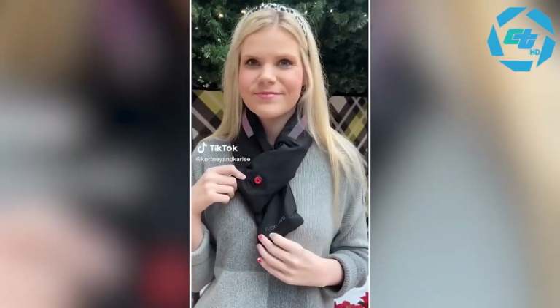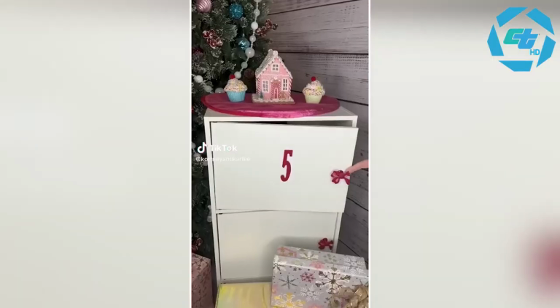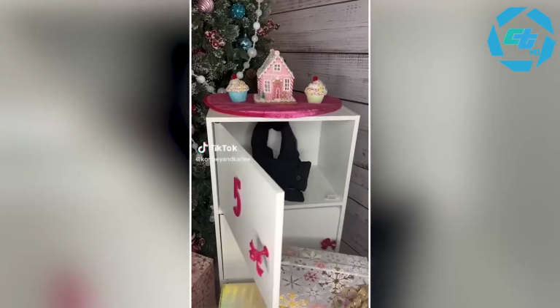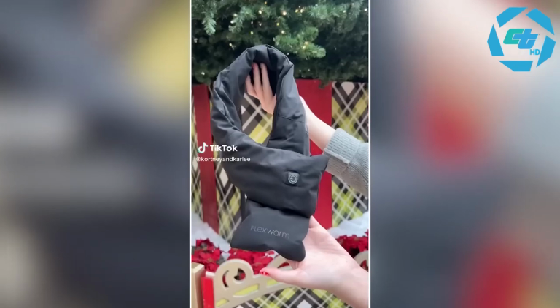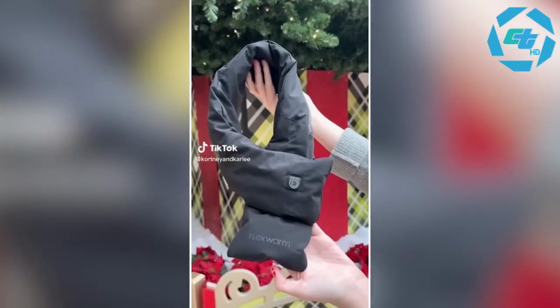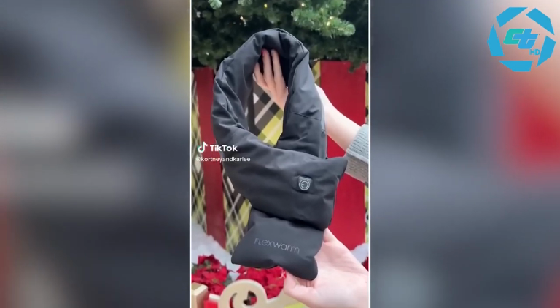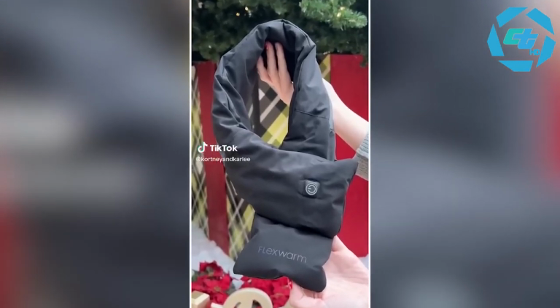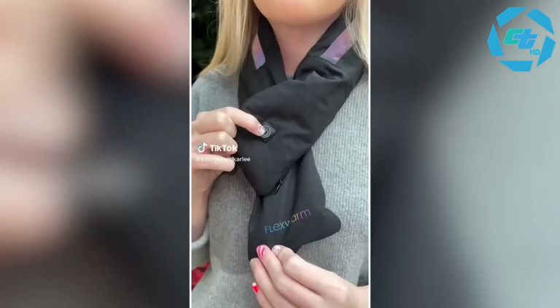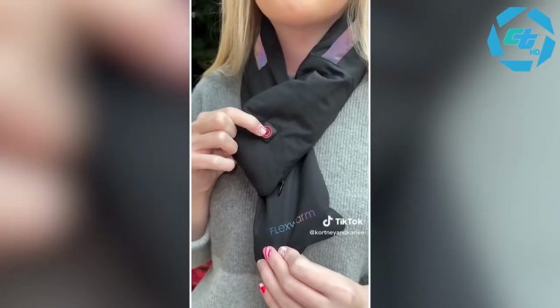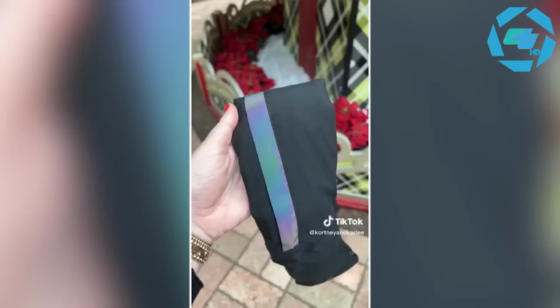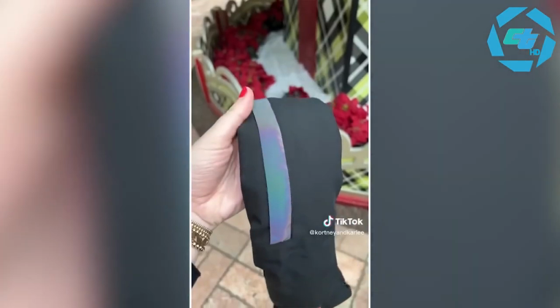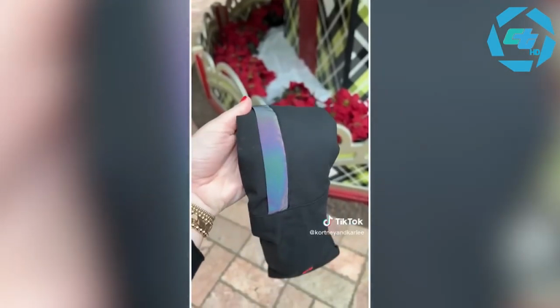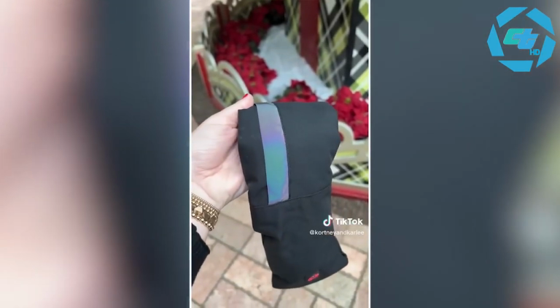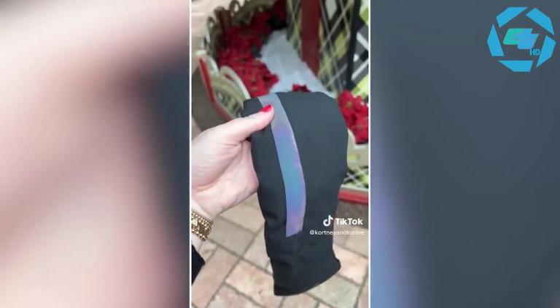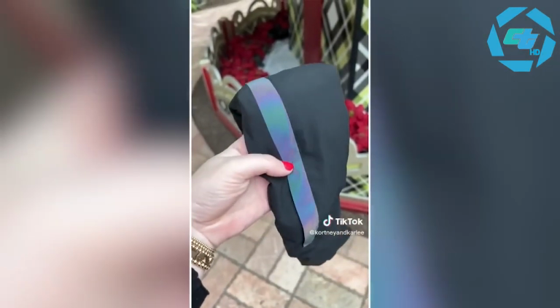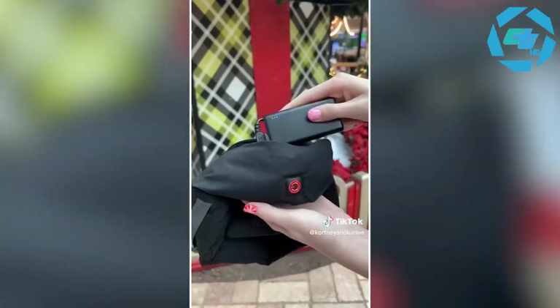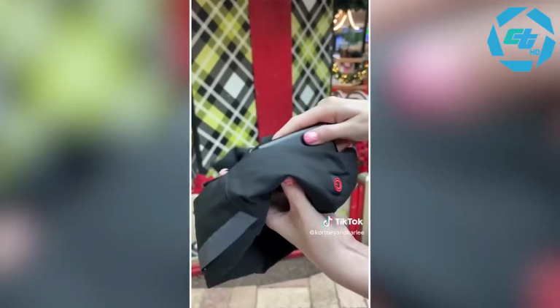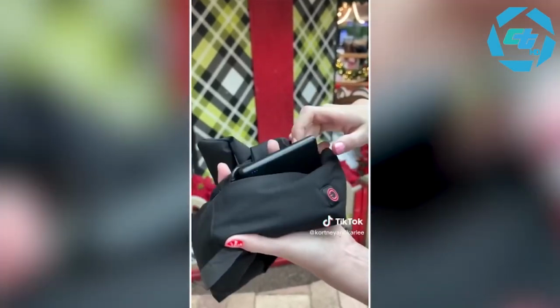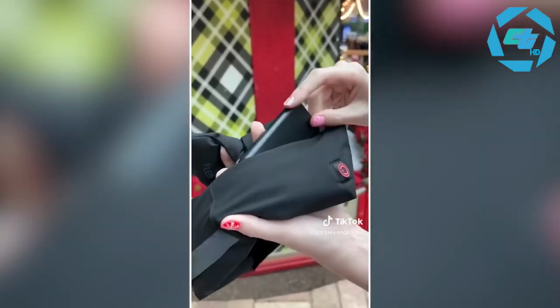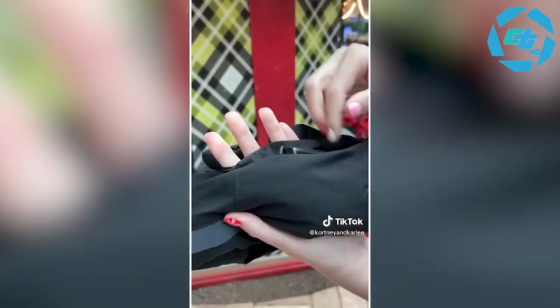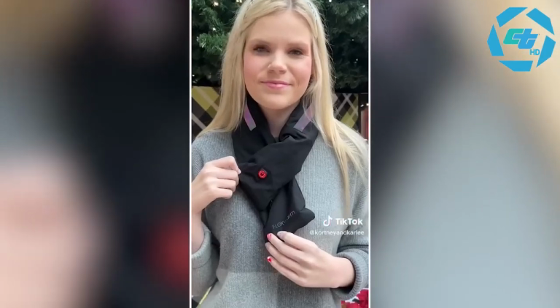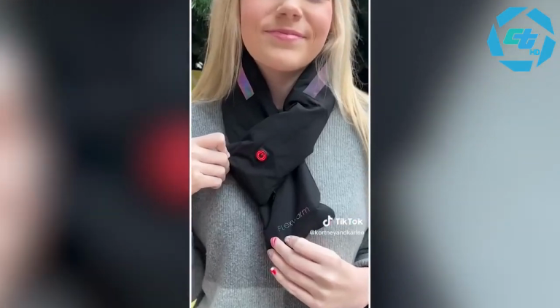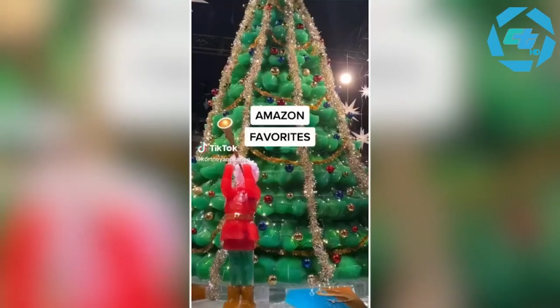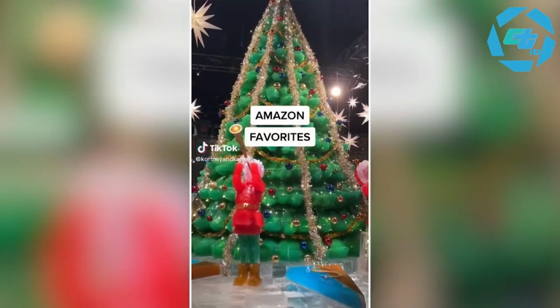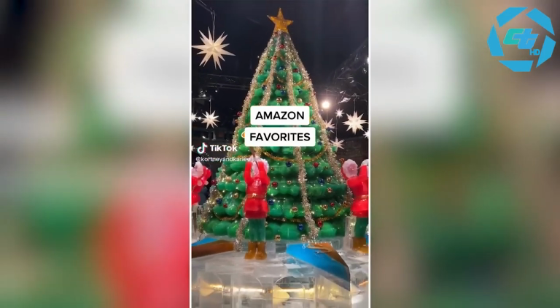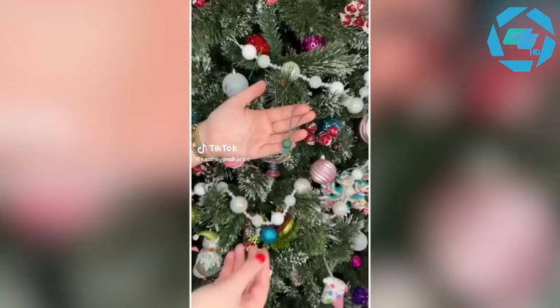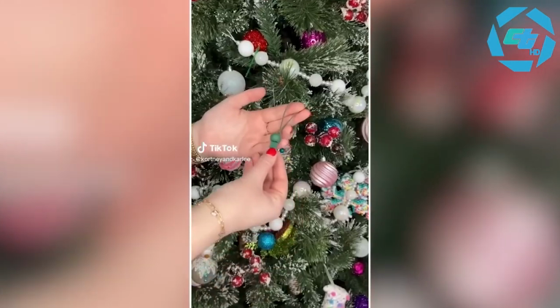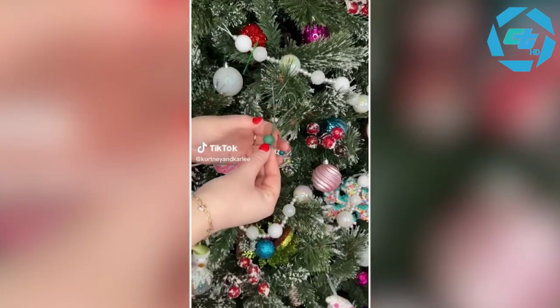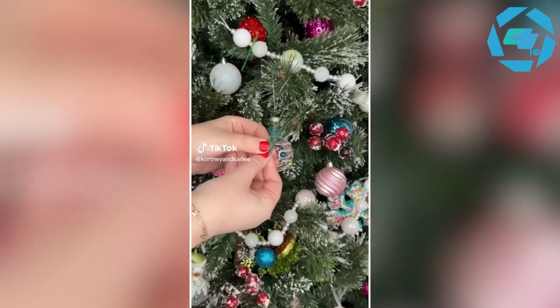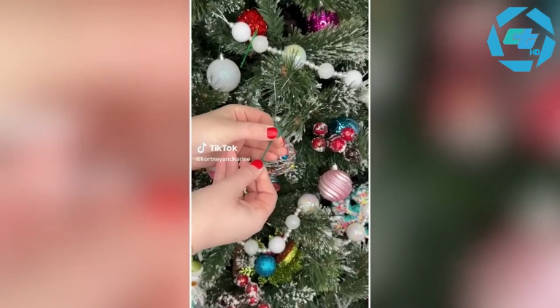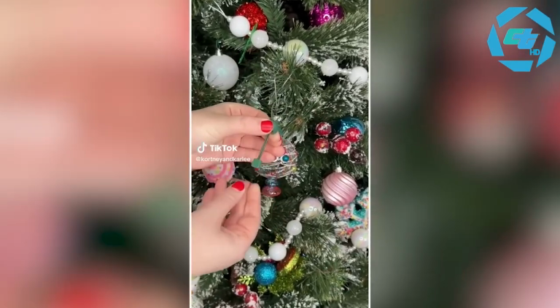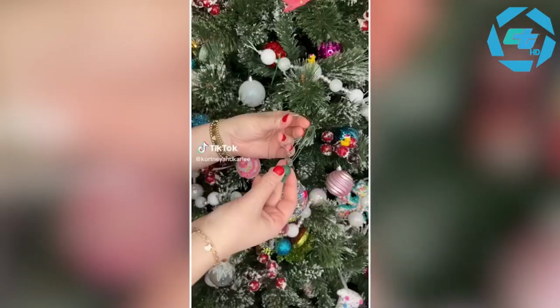Amazon Christmas gift idea: this is a heated scarf, perfect for those winter months and when you are cold. It is rechargeable and can be used indoors, outdoors, and while camping. It has three temperature settings and once it gets dirty you can just throw it in the wash.